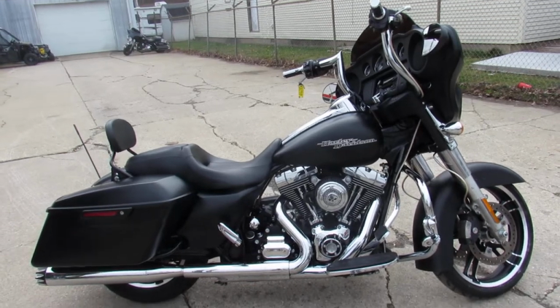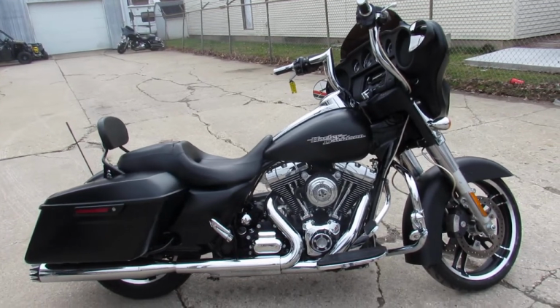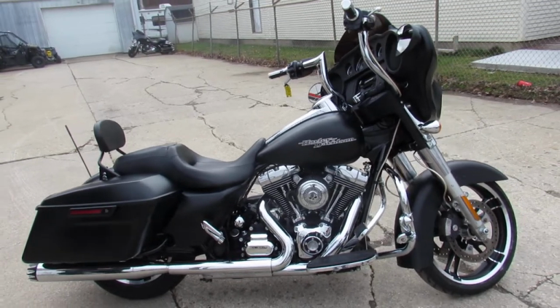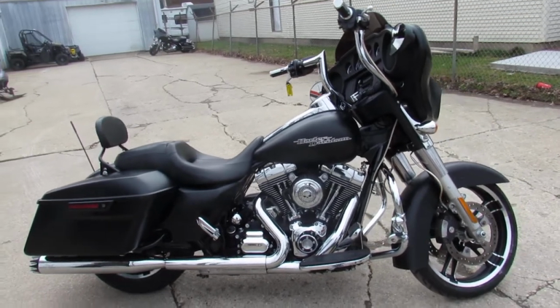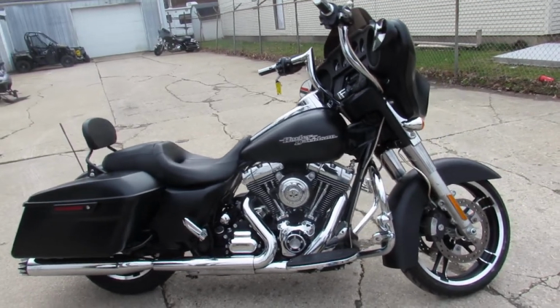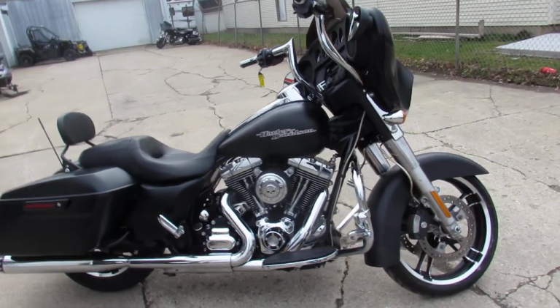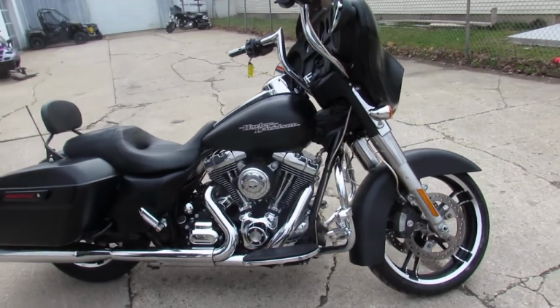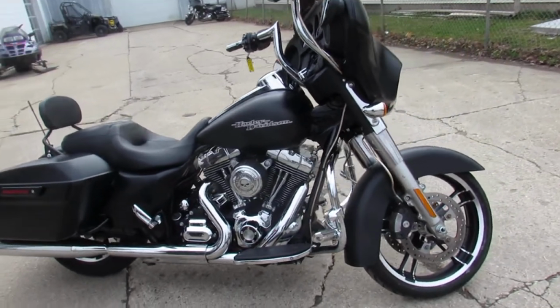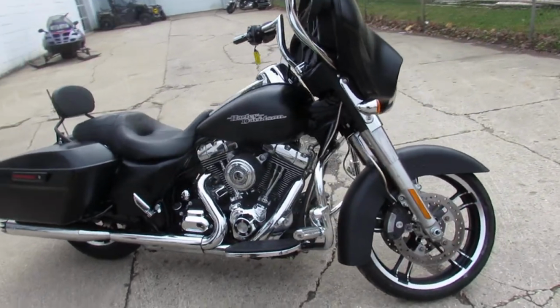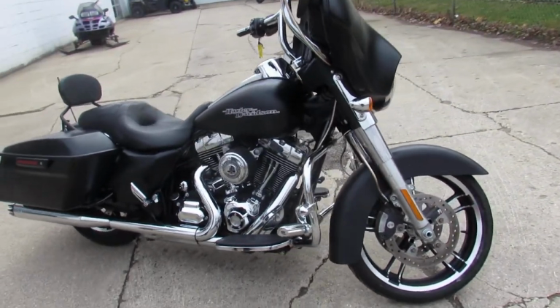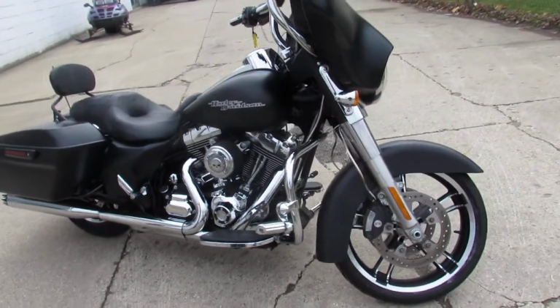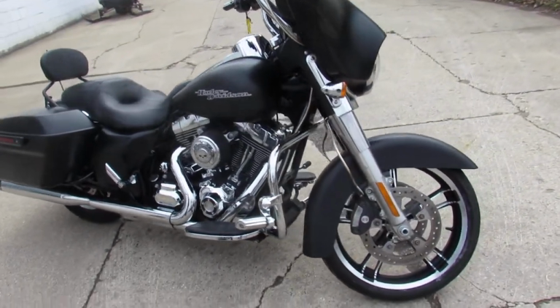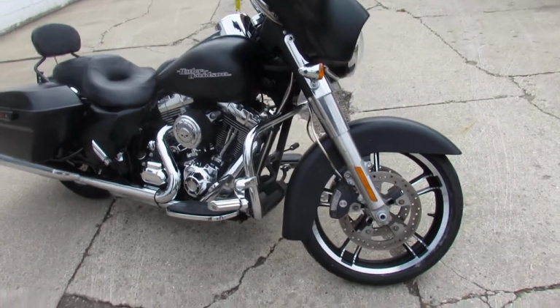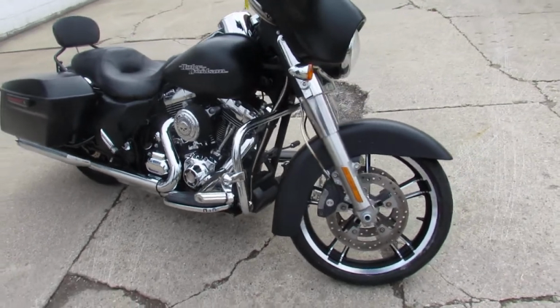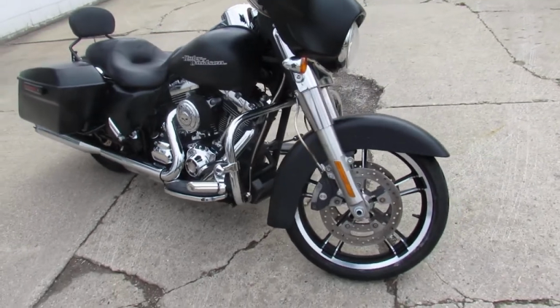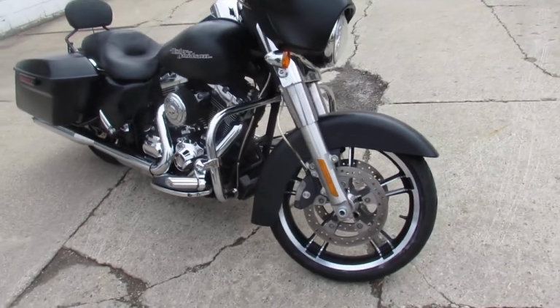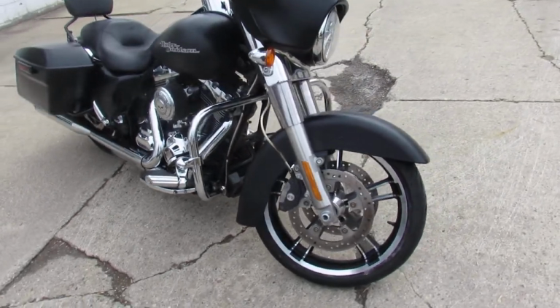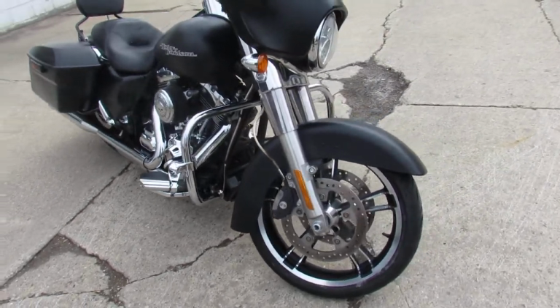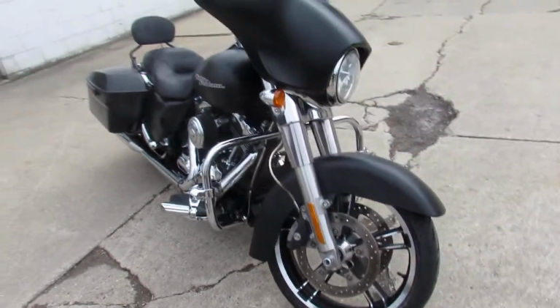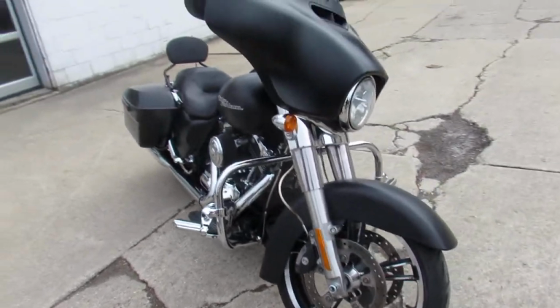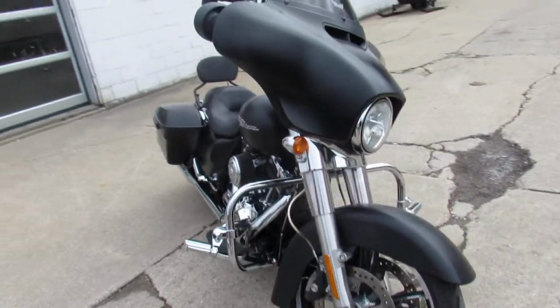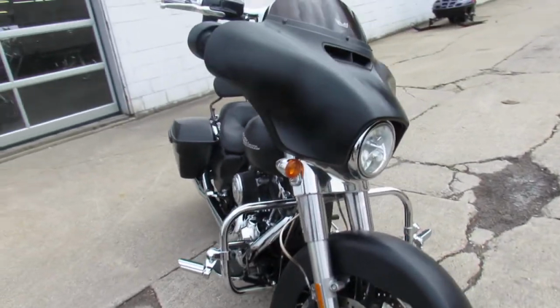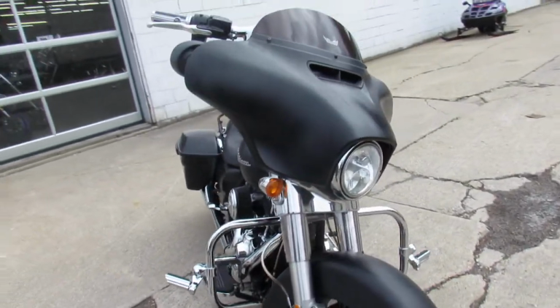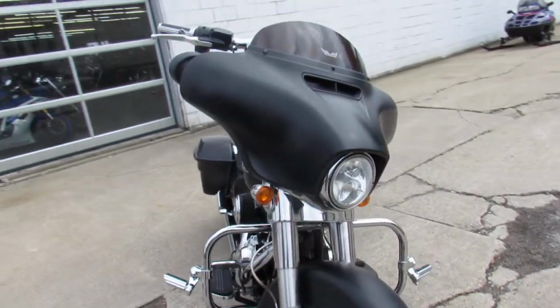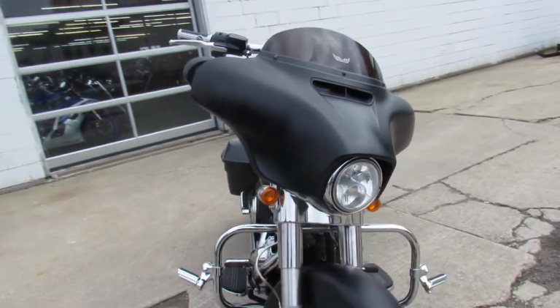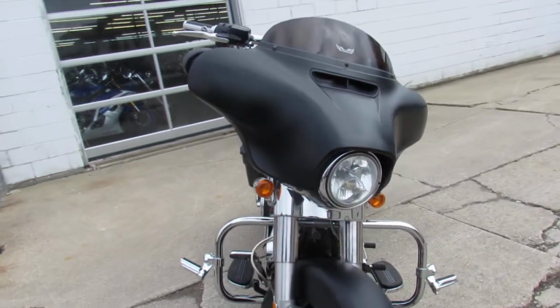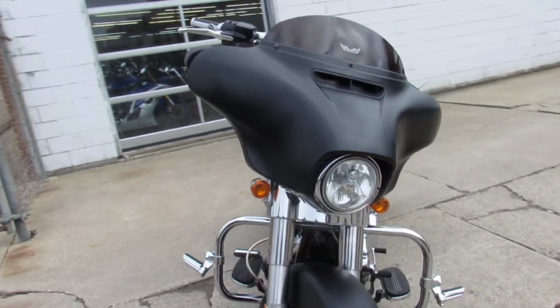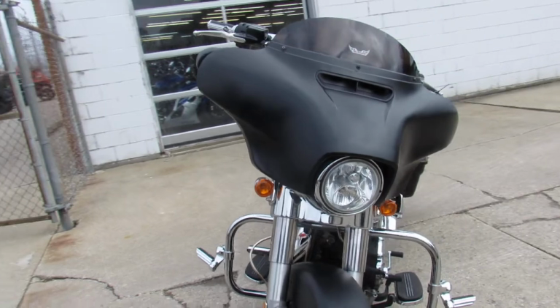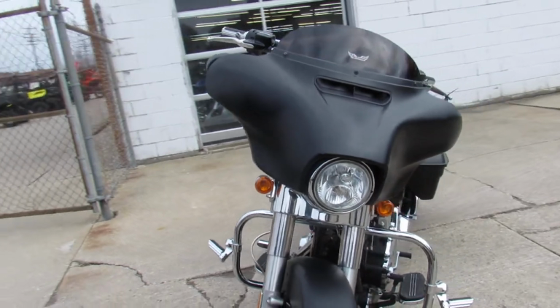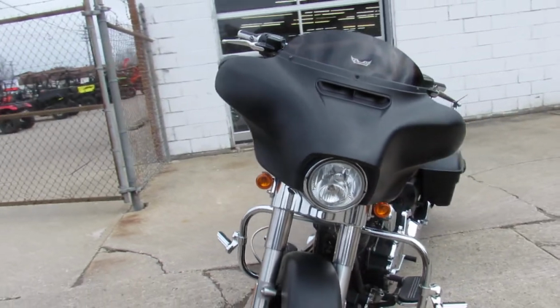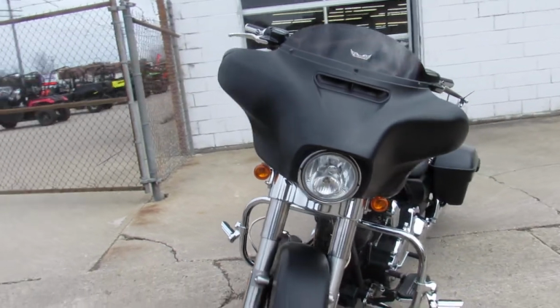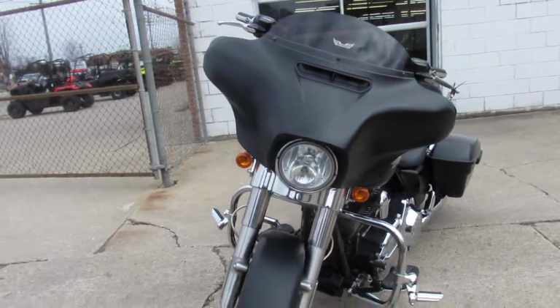Hey guys, ApprovalPowerSports.com here doing some videos on the used Harley-Davidsons we've got in stock. Over 75 Street Glides, over 300 used Harleys total.